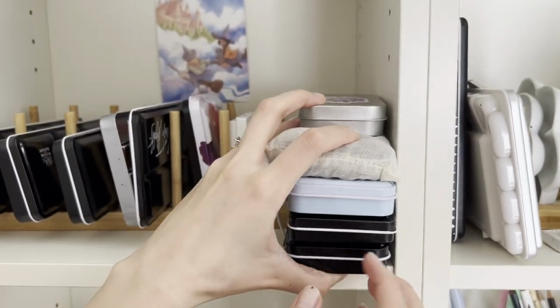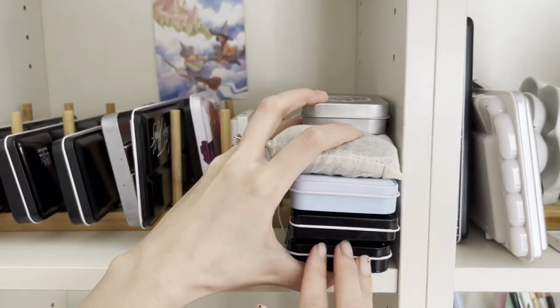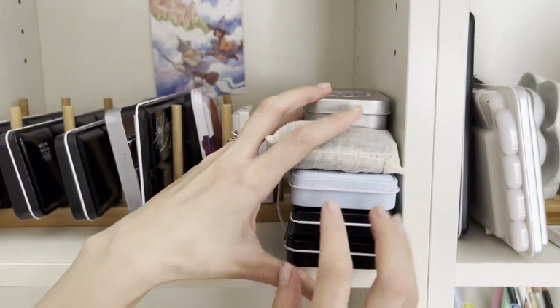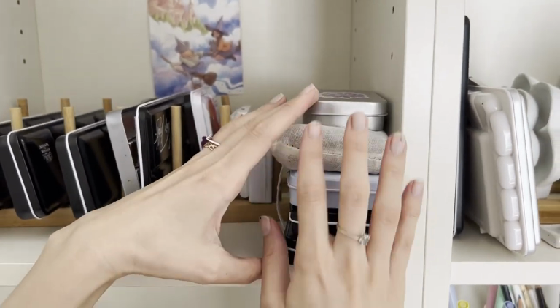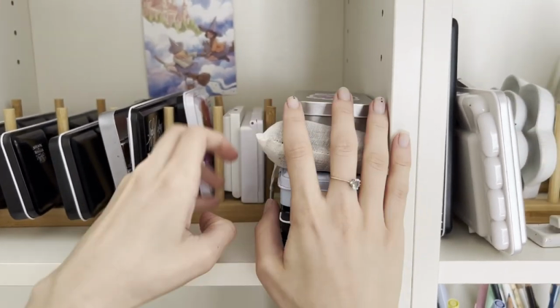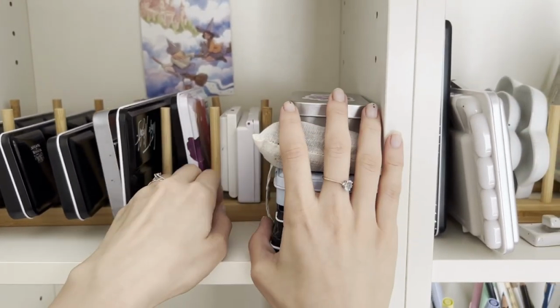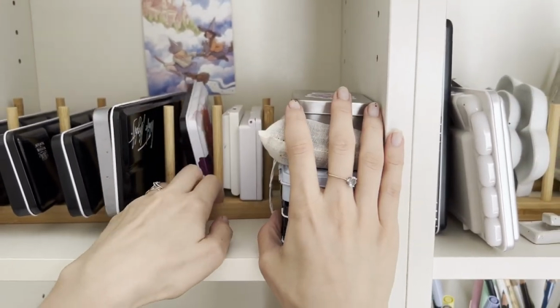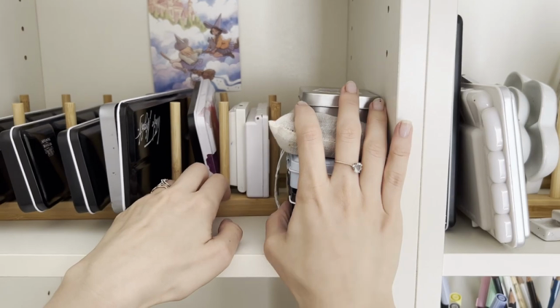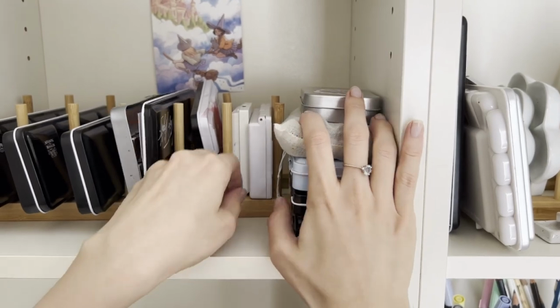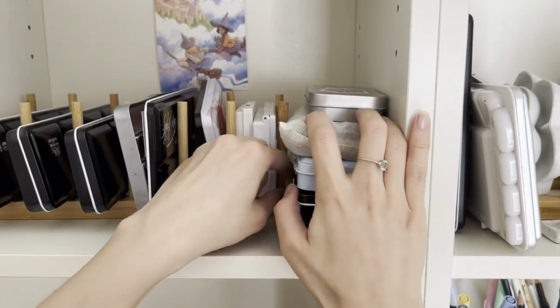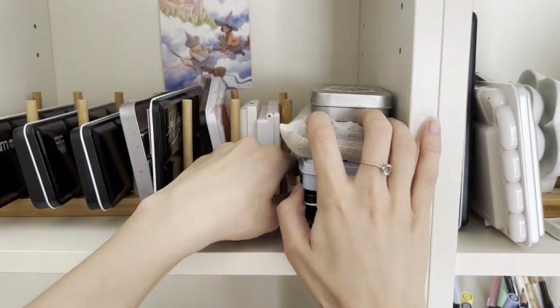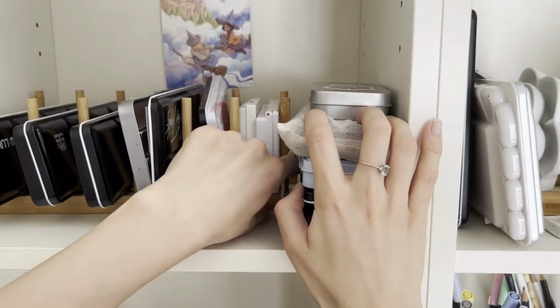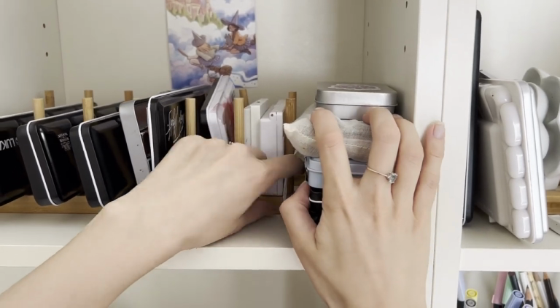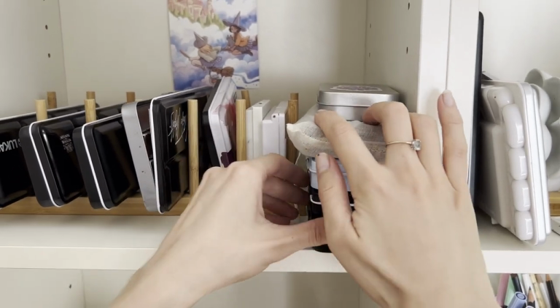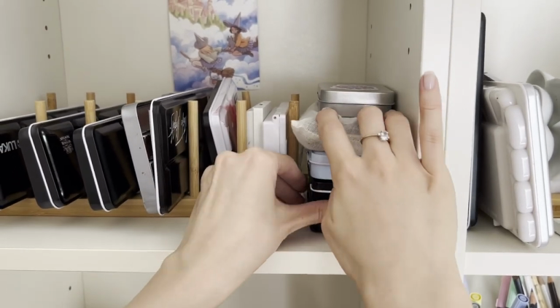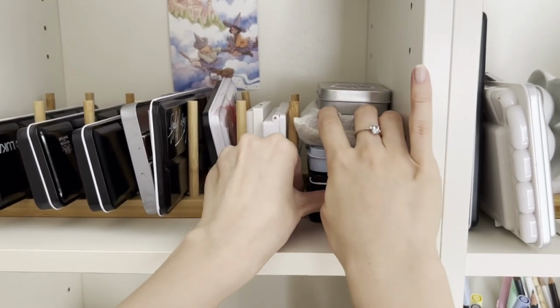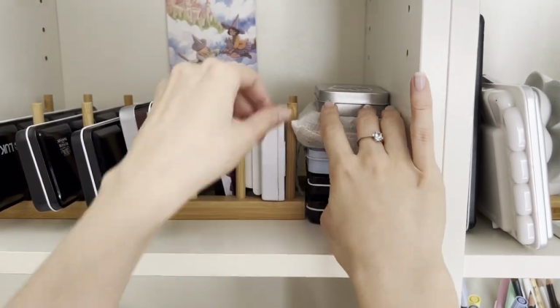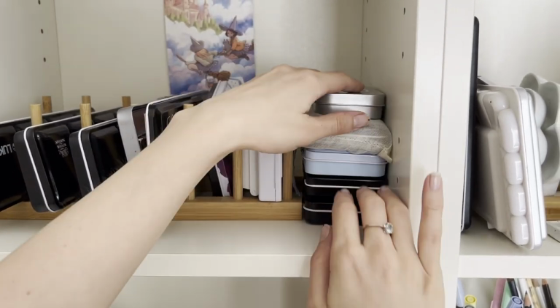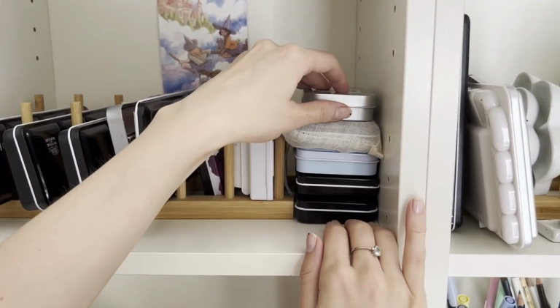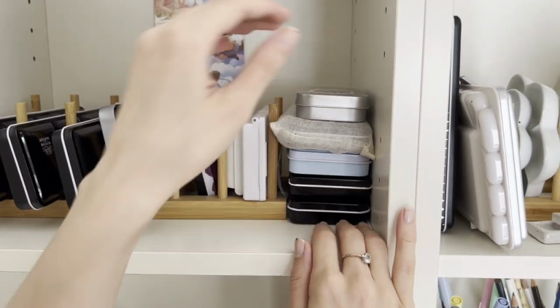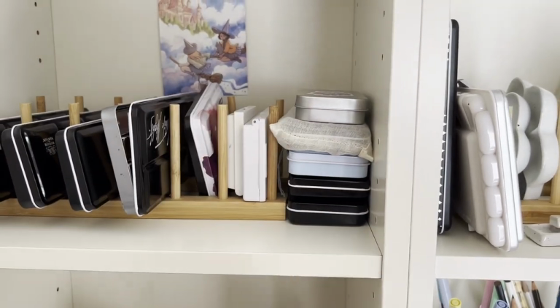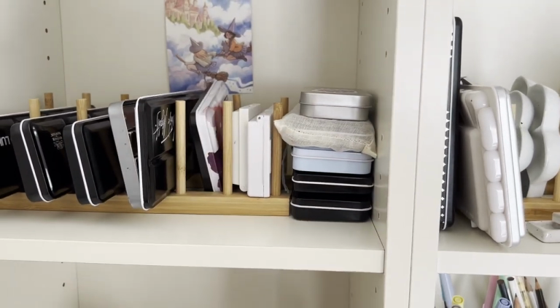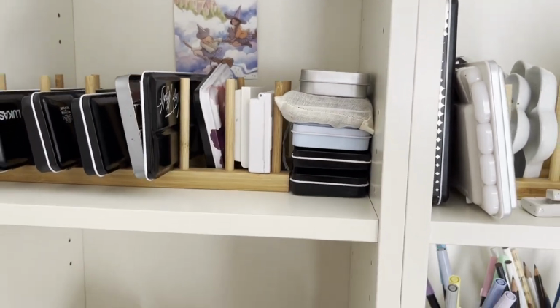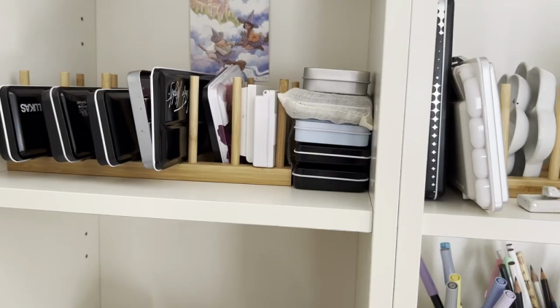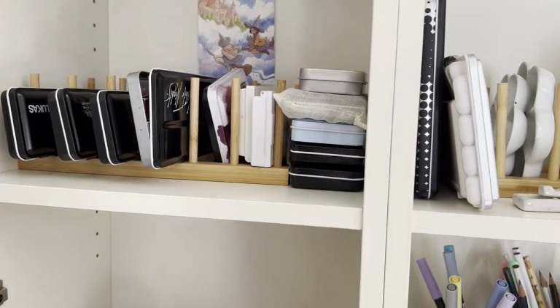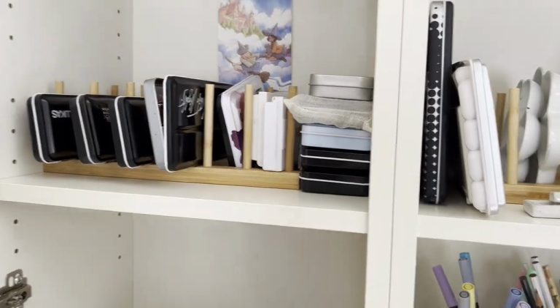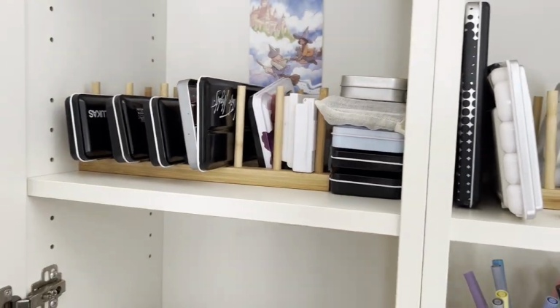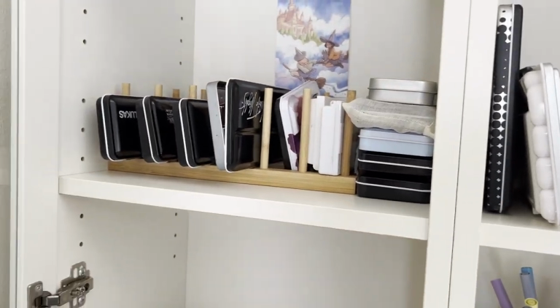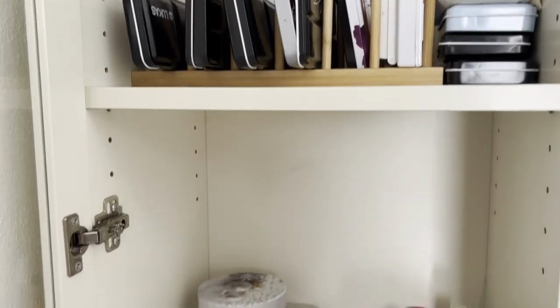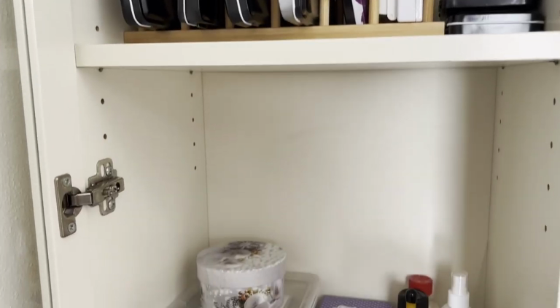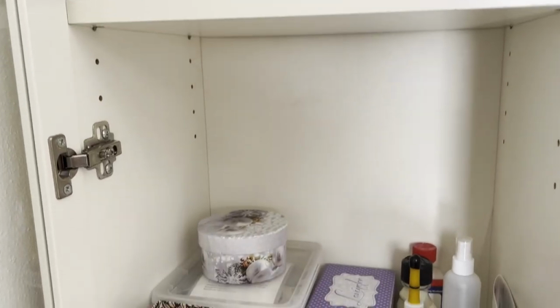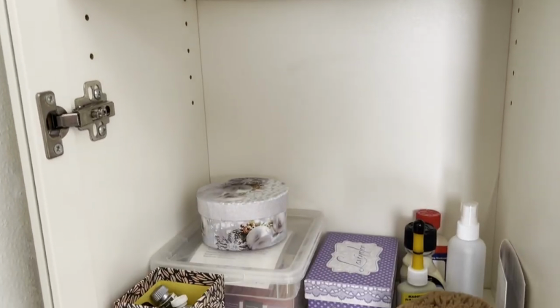I used to customize all my paint sets, because I don't like the color selection of the standard ones. If you want to know more about this topic, let me know in the comments, so I'll do a video in the future.